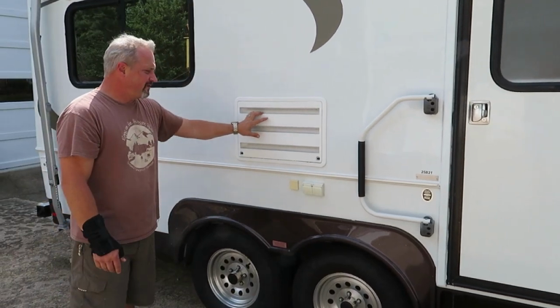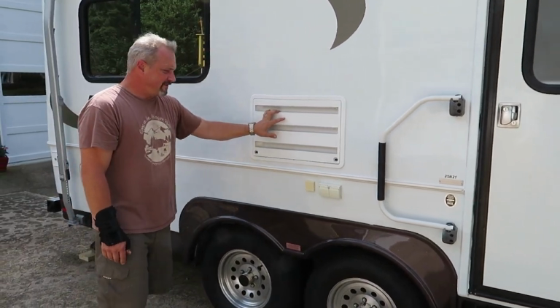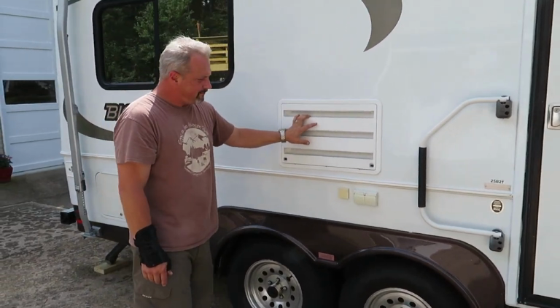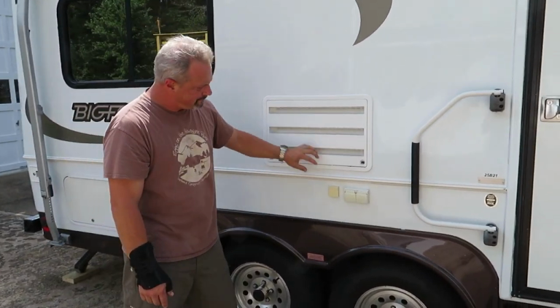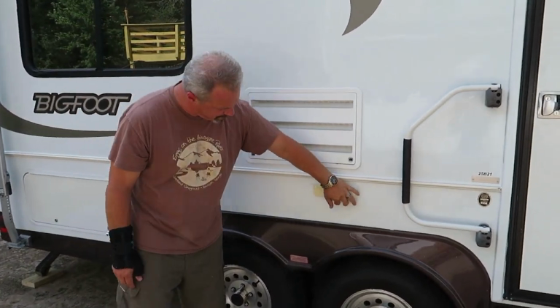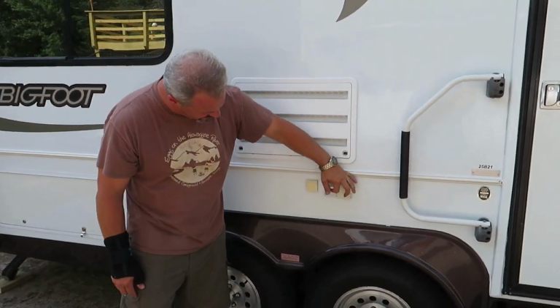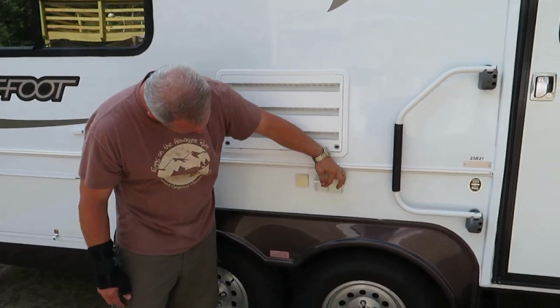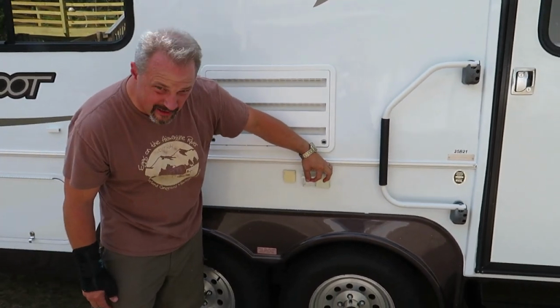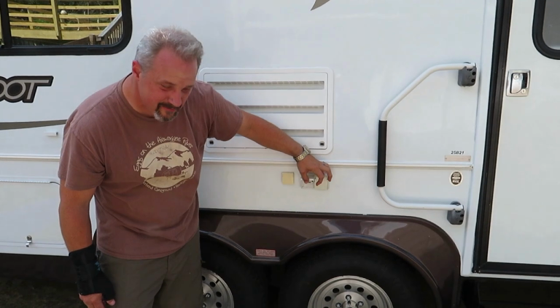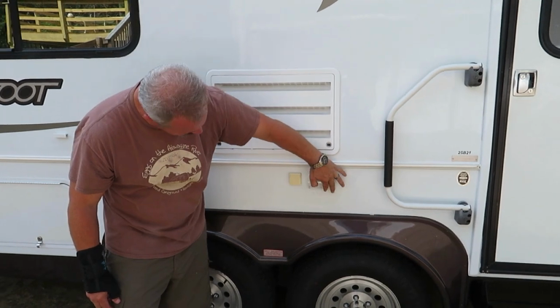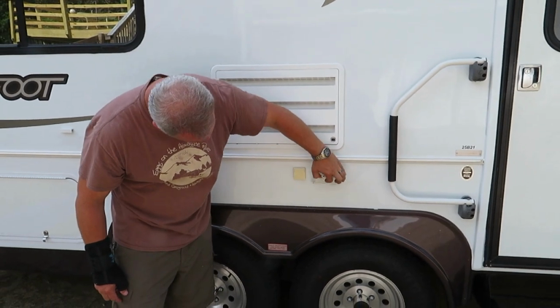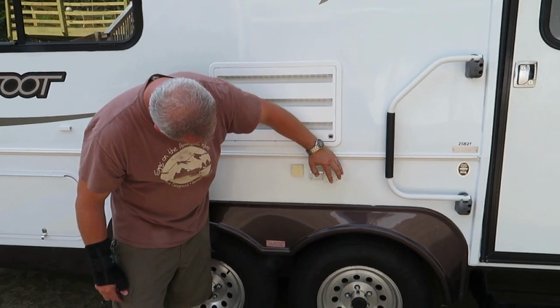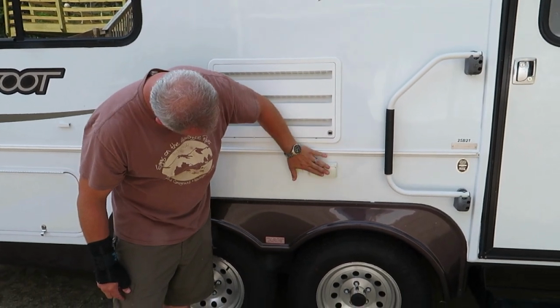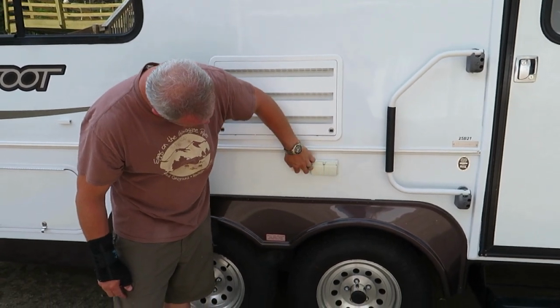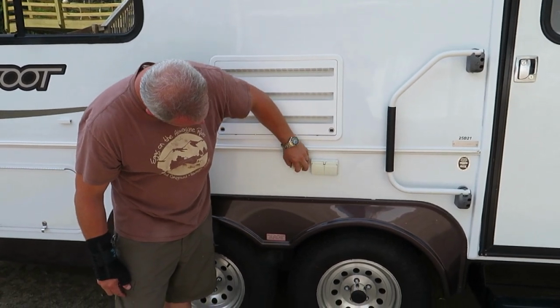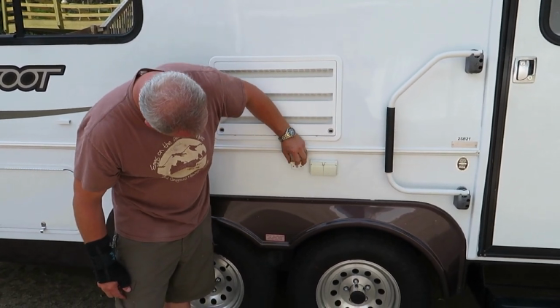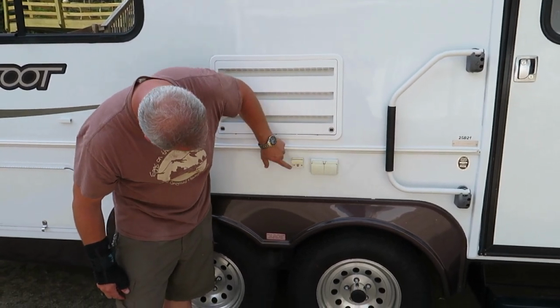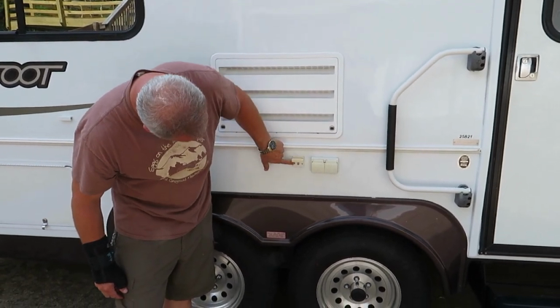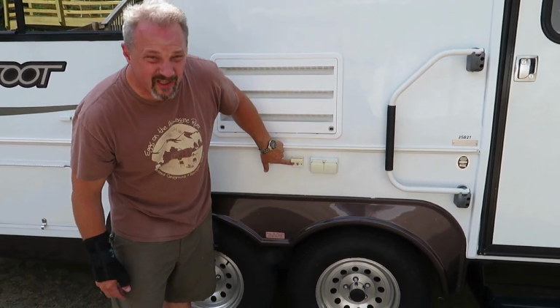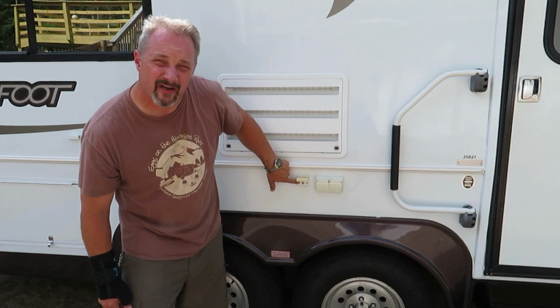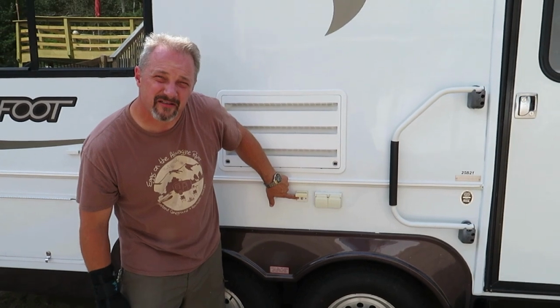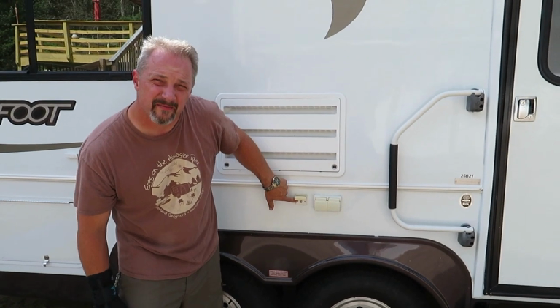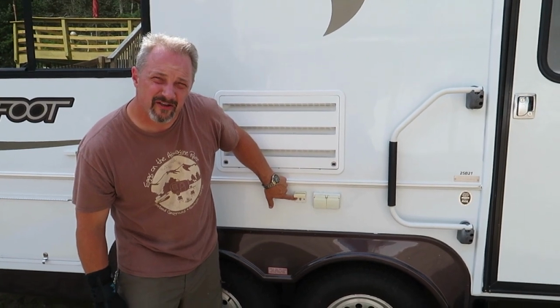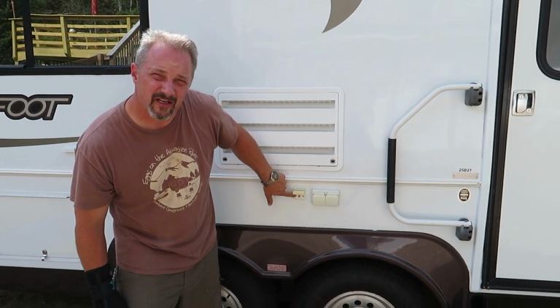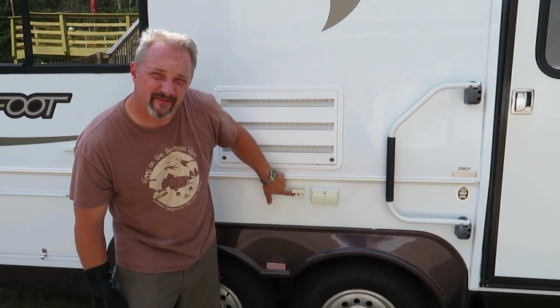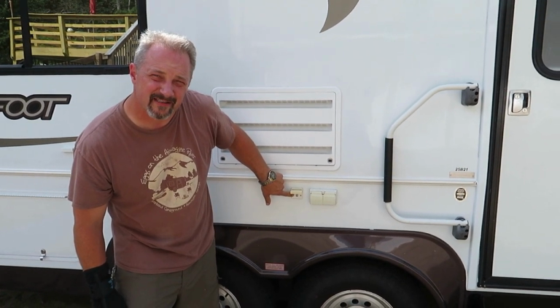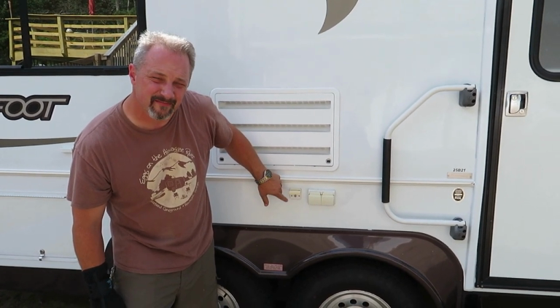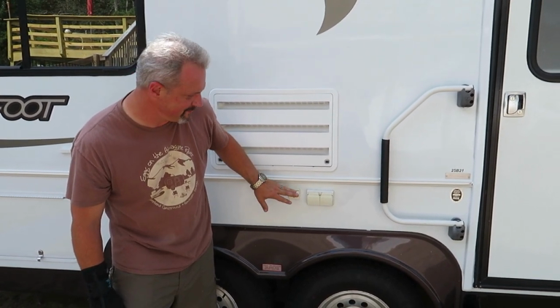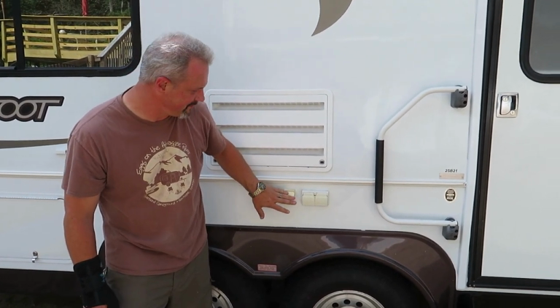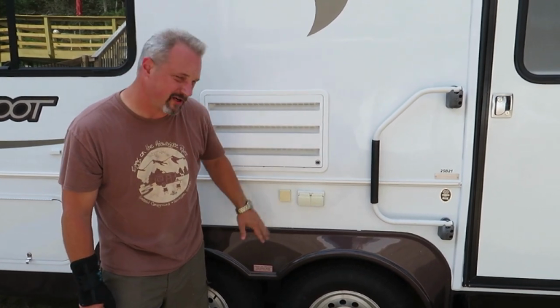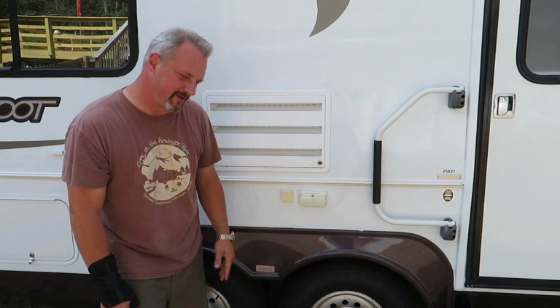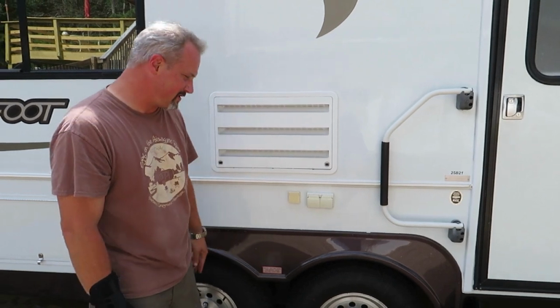Refrigerator vent. Exterior plugs. It has an exterior cable connection so you can hook up a TV outside while you're camping if you want to.